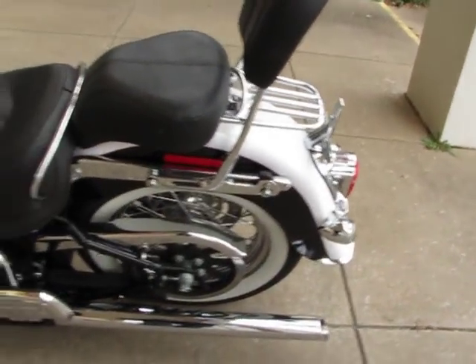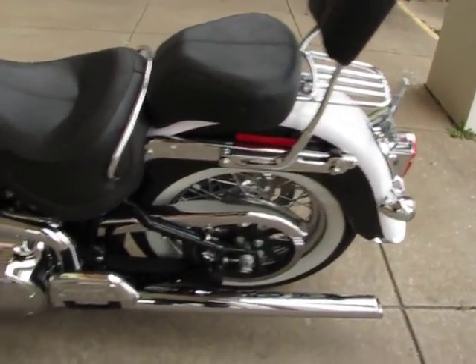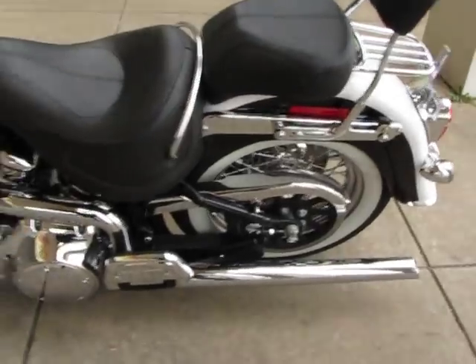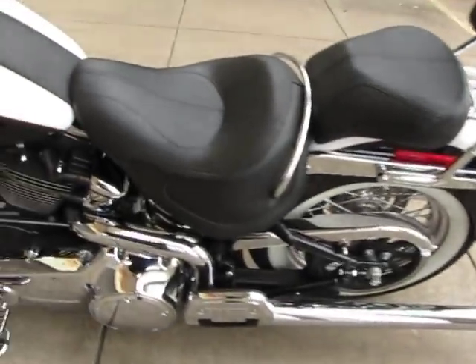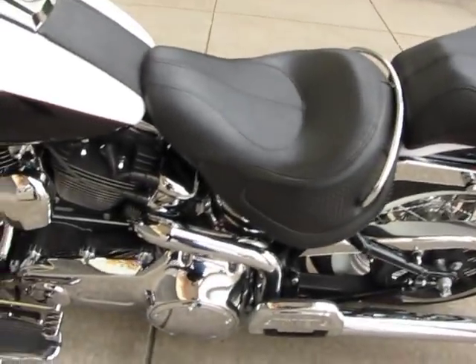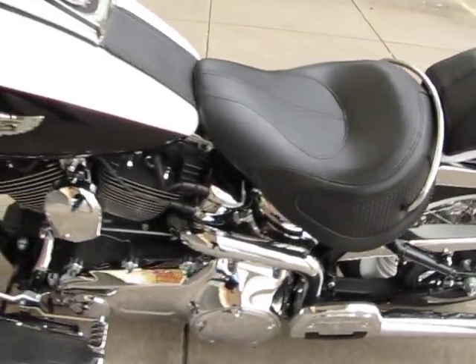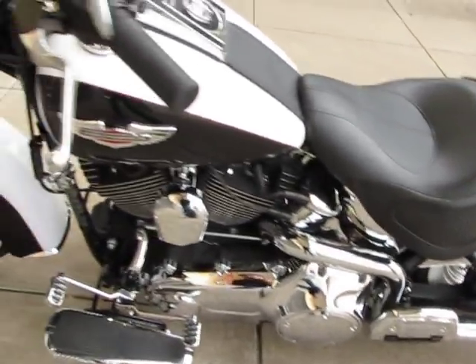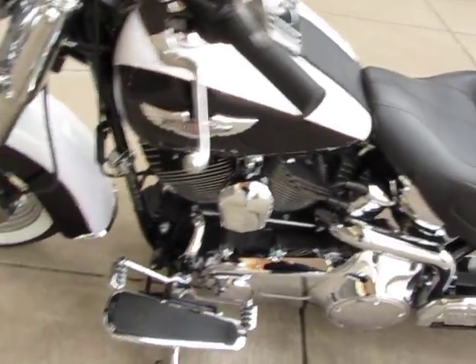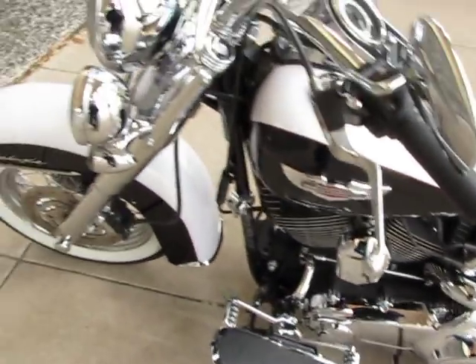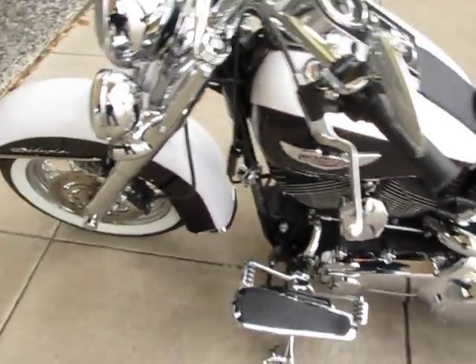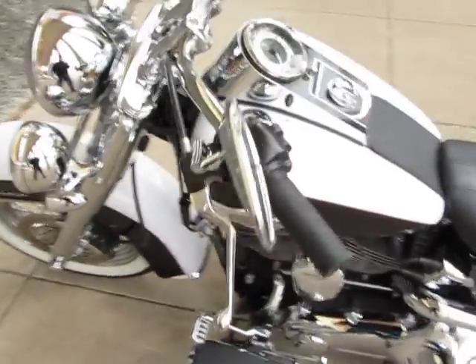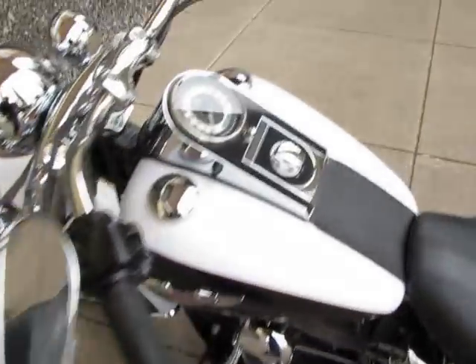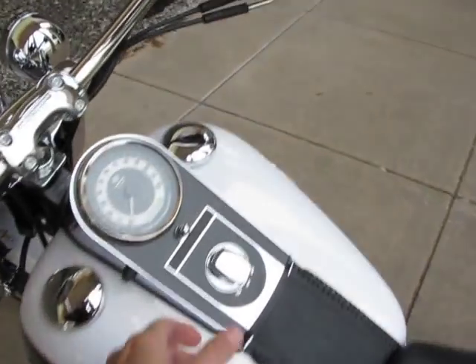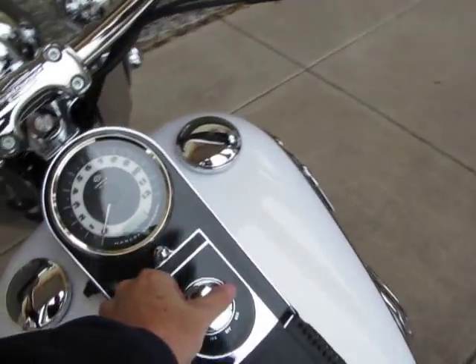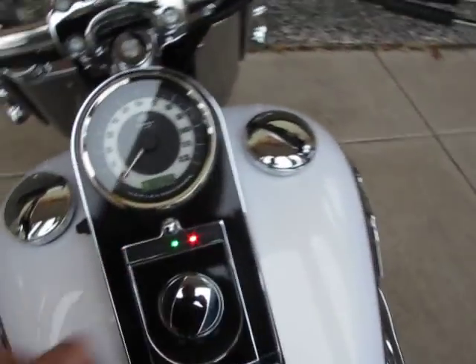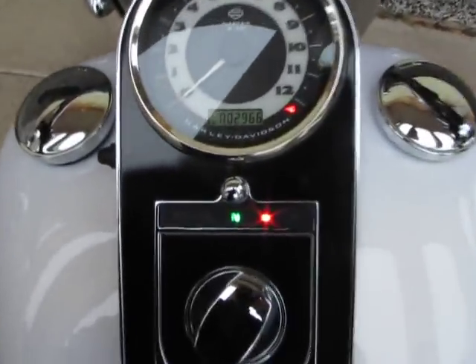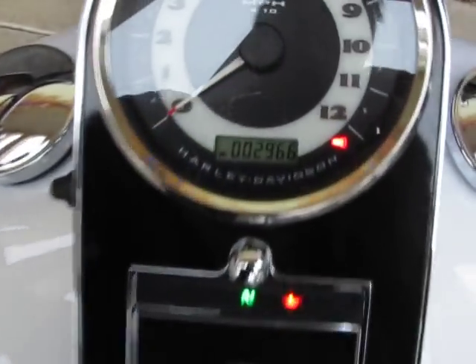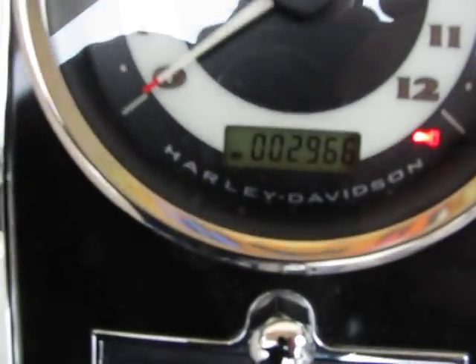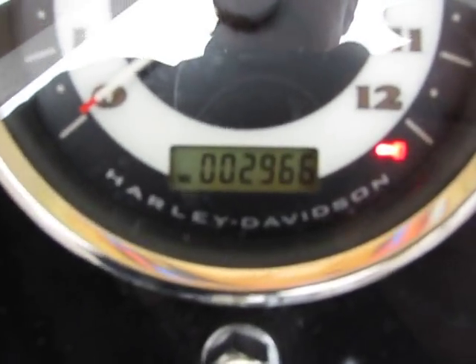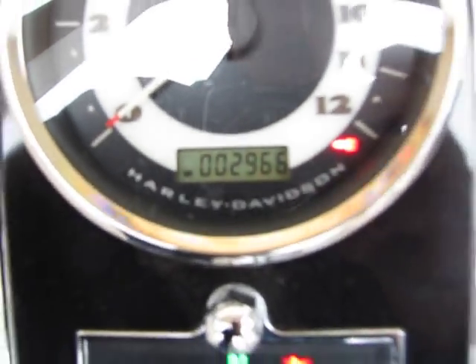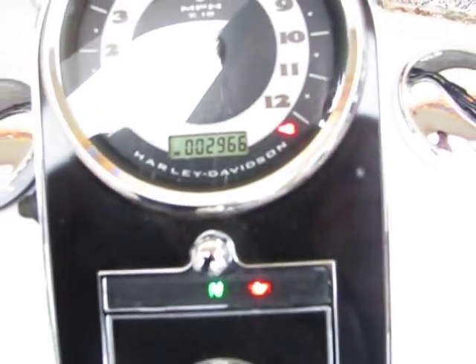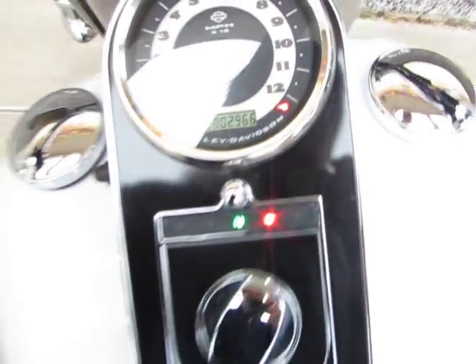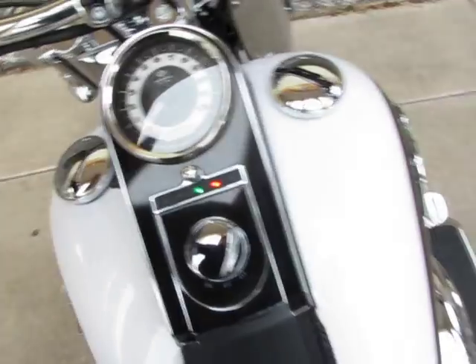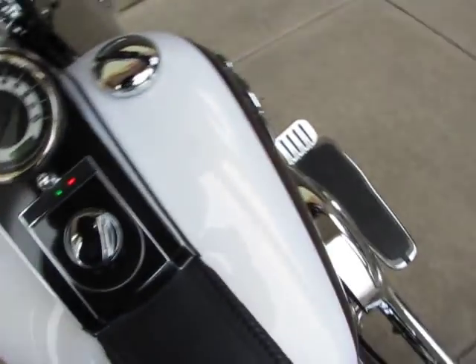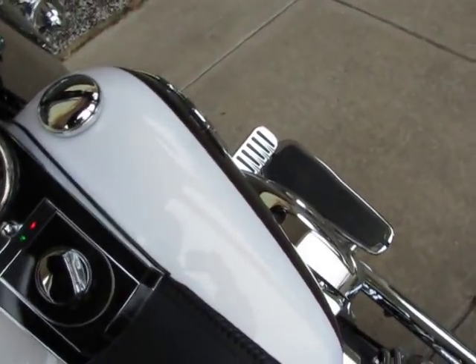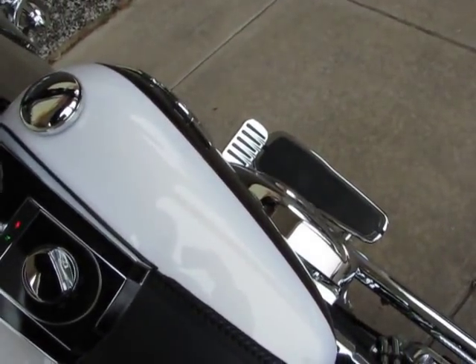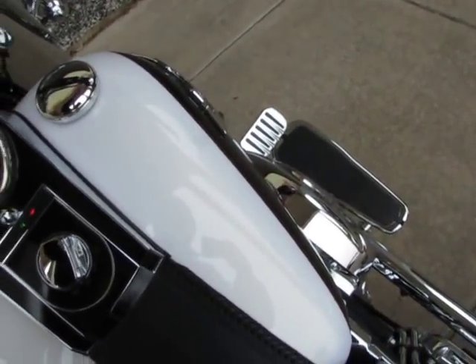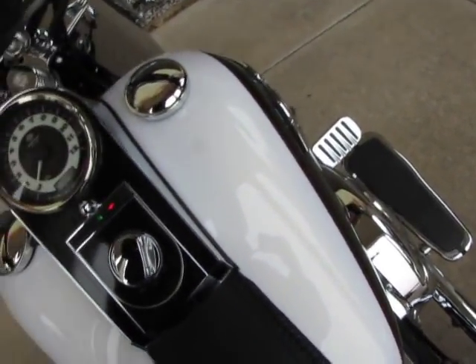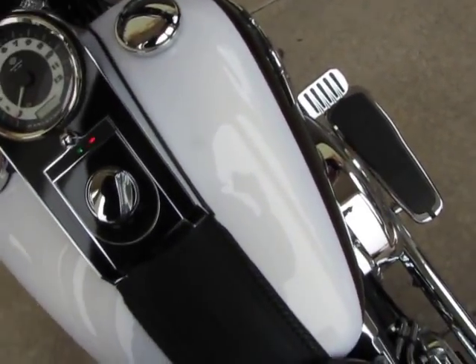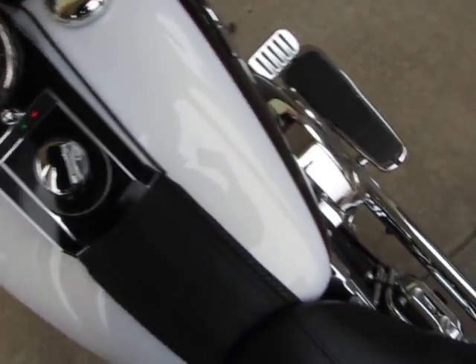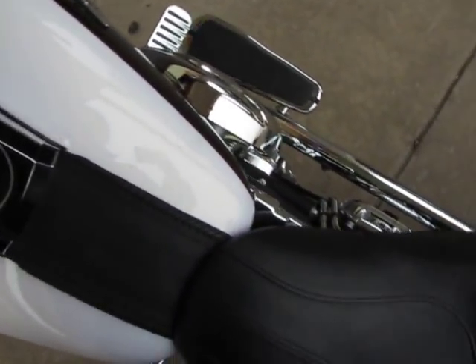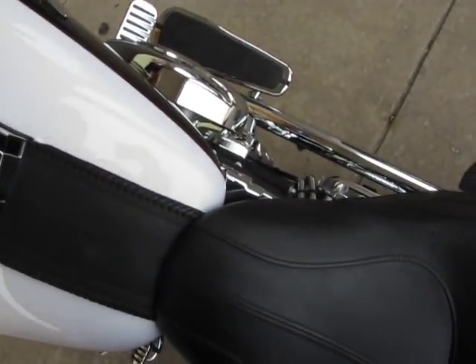I don't see a mark on it. It's got 2,966 miles and it's brought to you by American Motorcycle Trading Company, Arlington, Texas. It also has the security system. I'm going to start it.